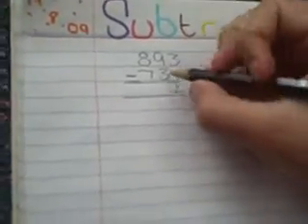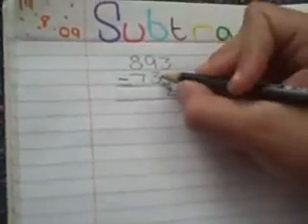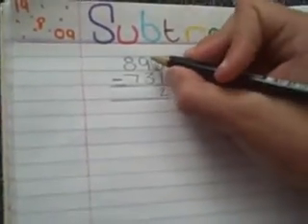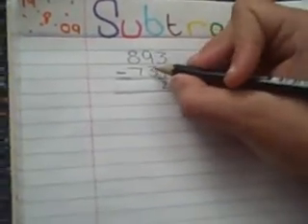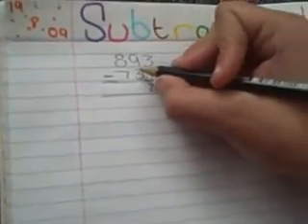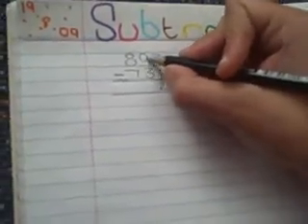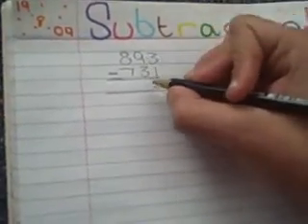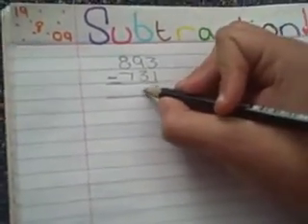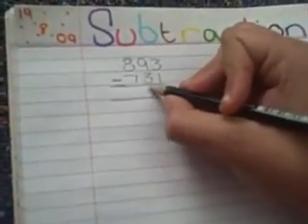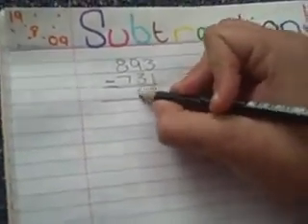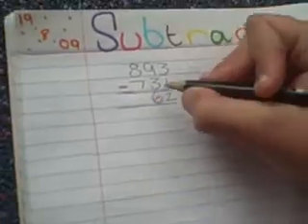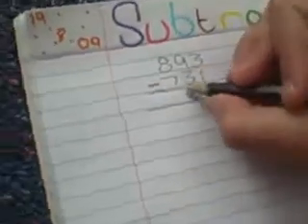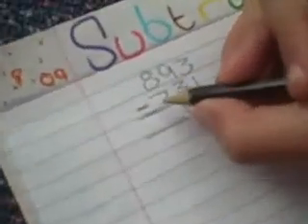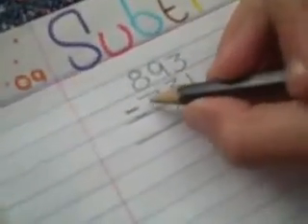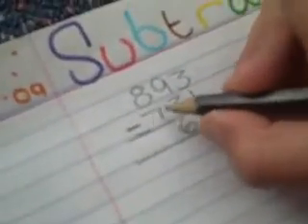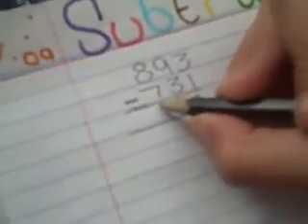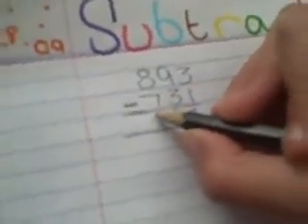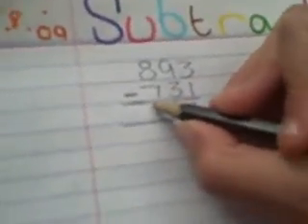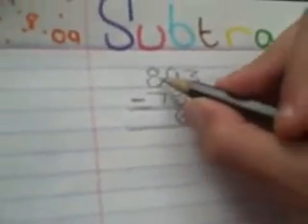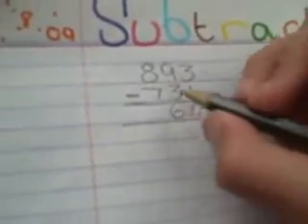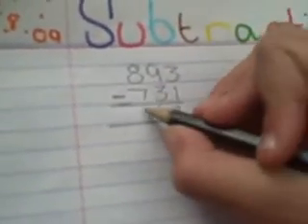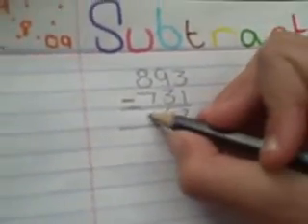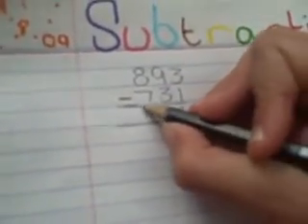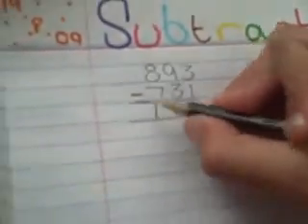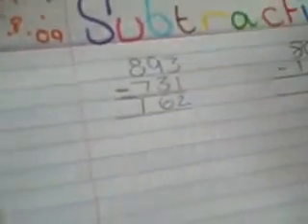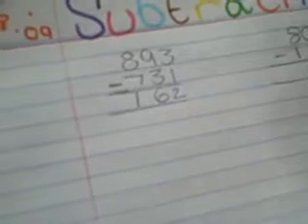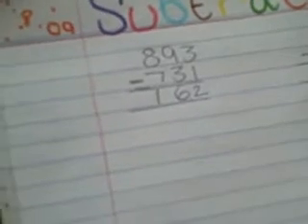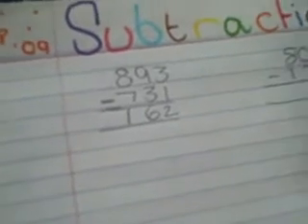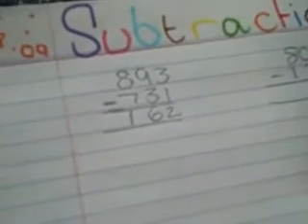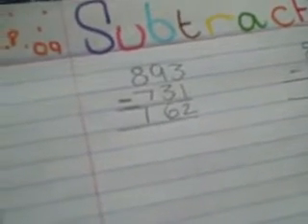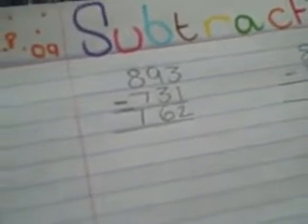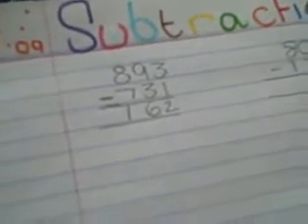Then you move over to the tens. Three take away nine is six. Then you go to the hundreds. Seven take away eight is one. So there you go, 162 is your answer.